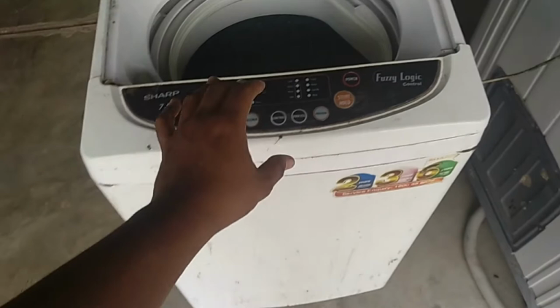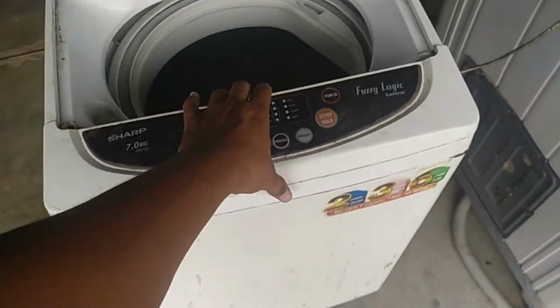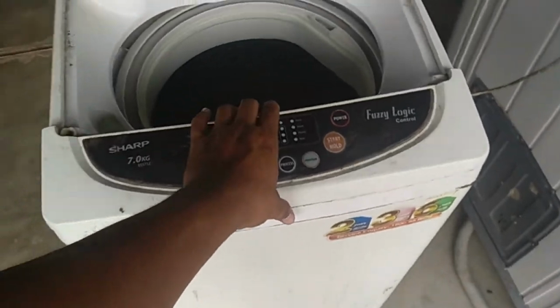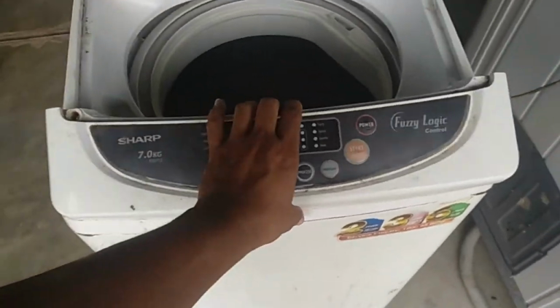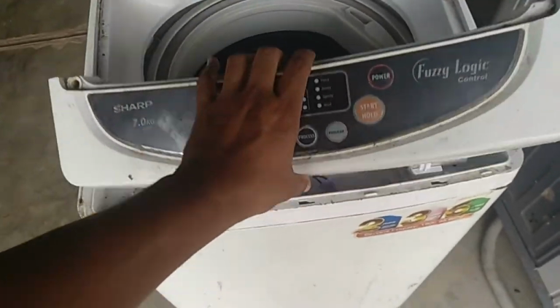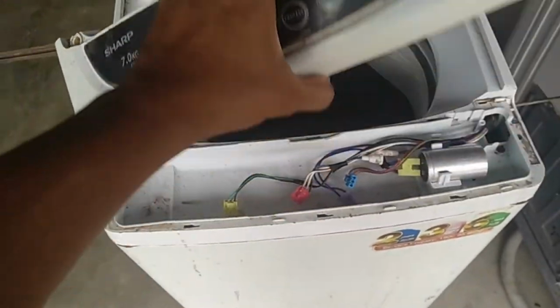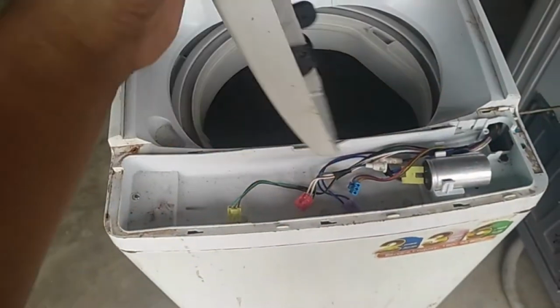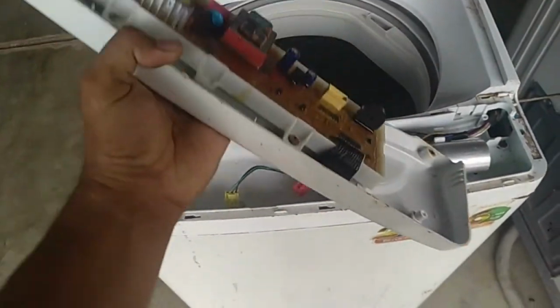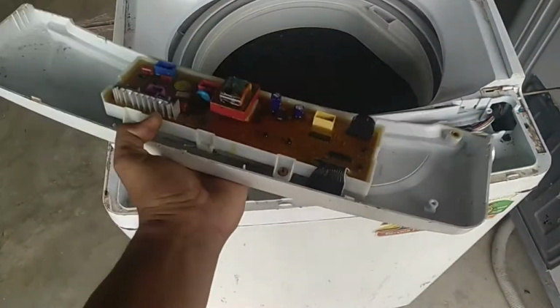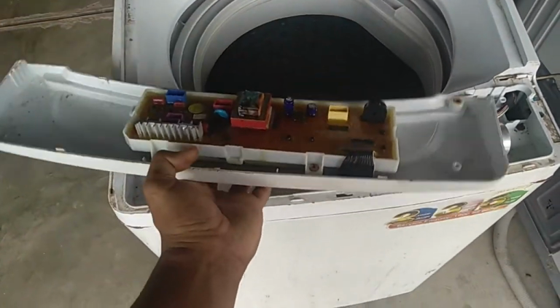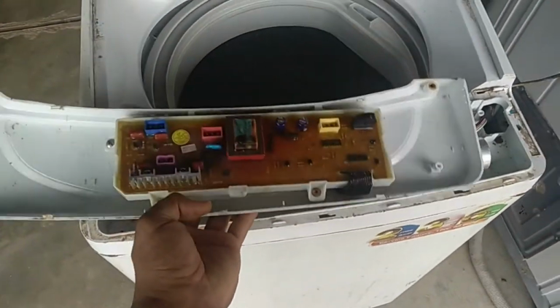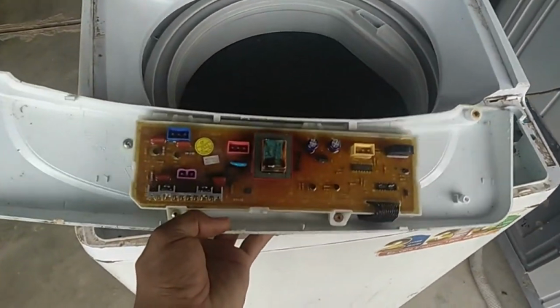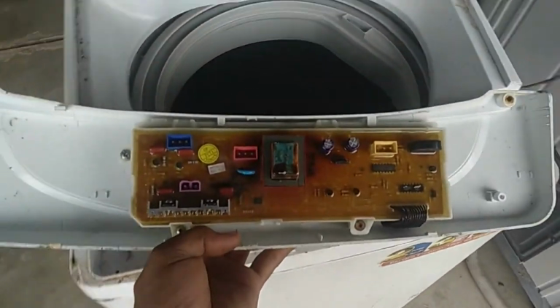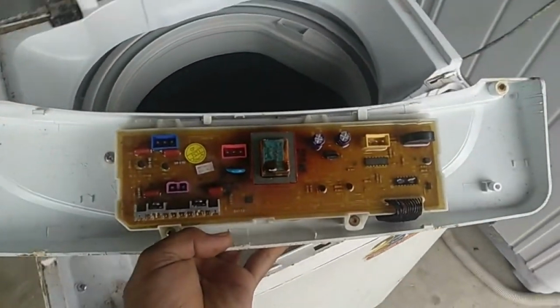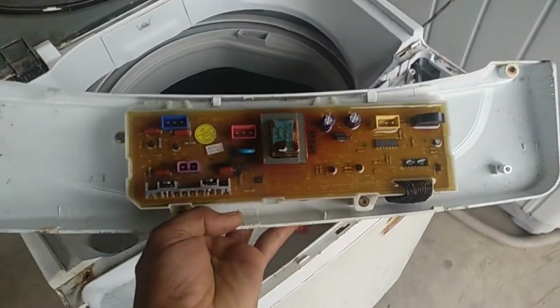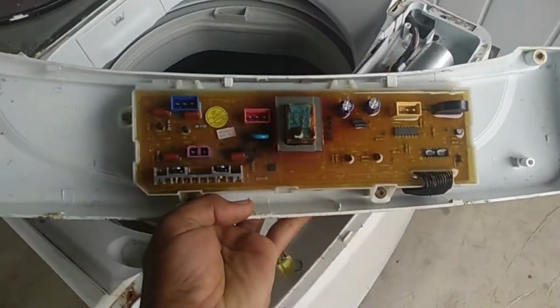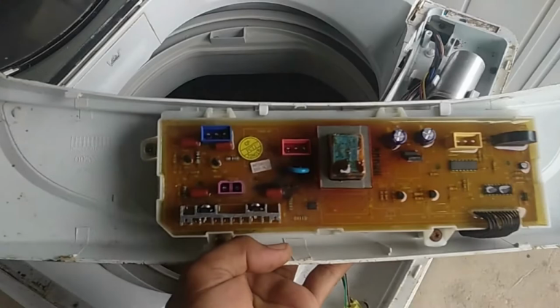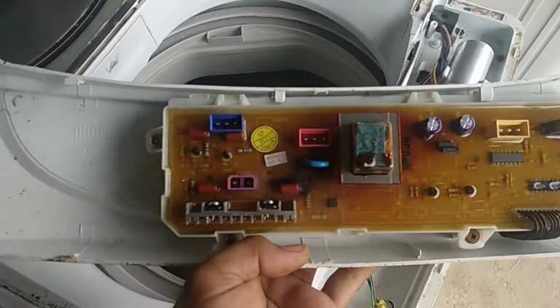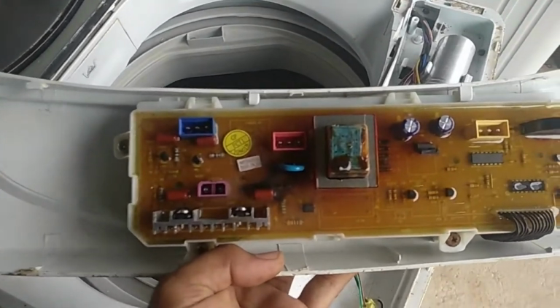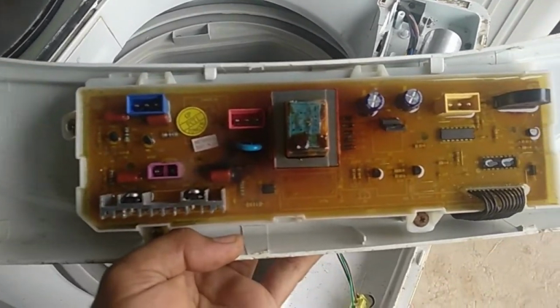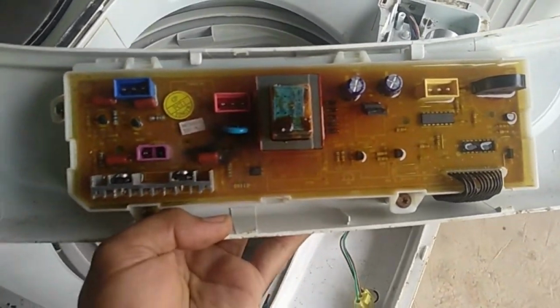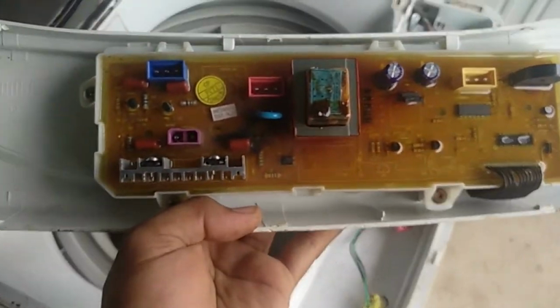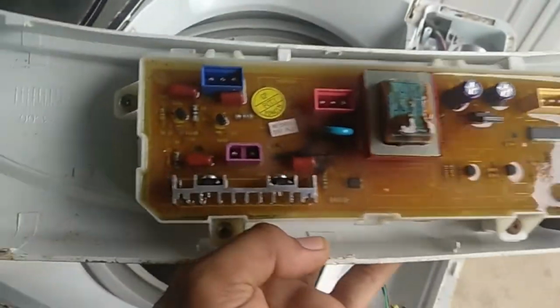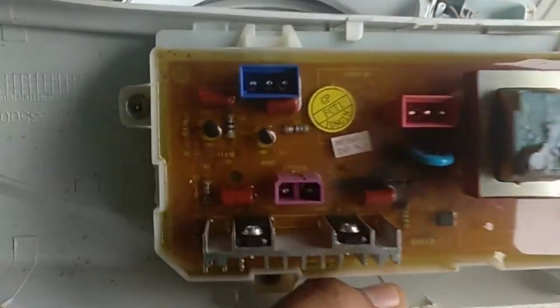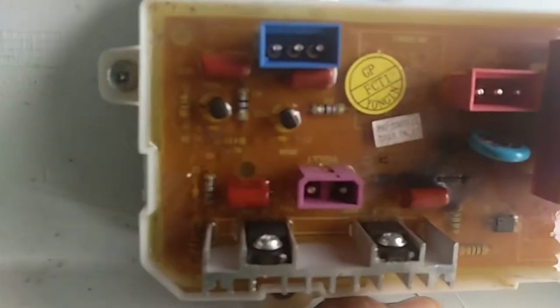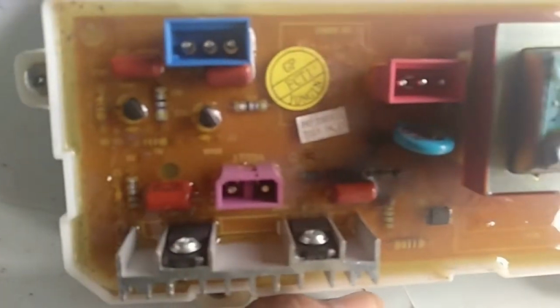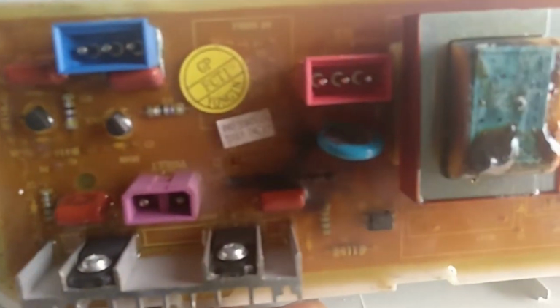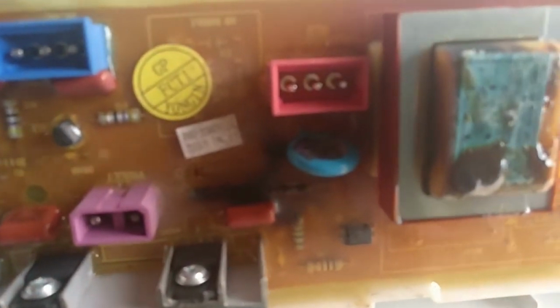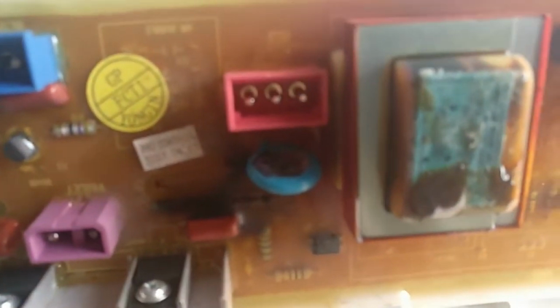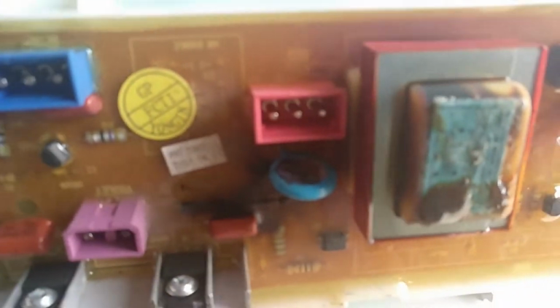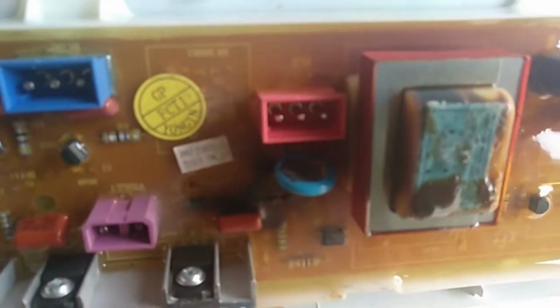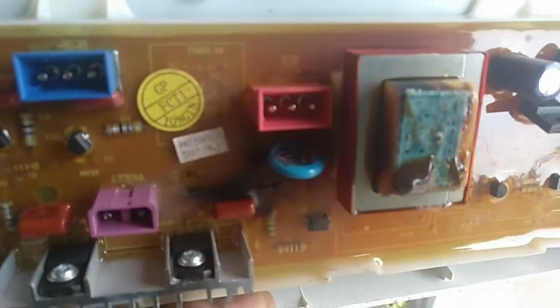Lepas tu saya dapati dia punya board dia terbakar — board tu terbakar.